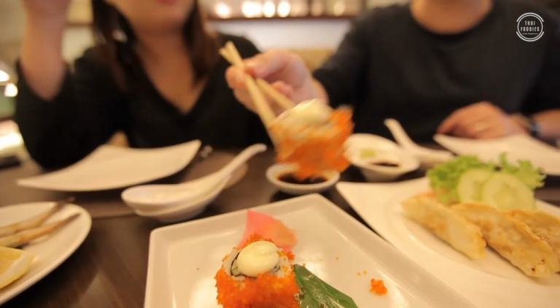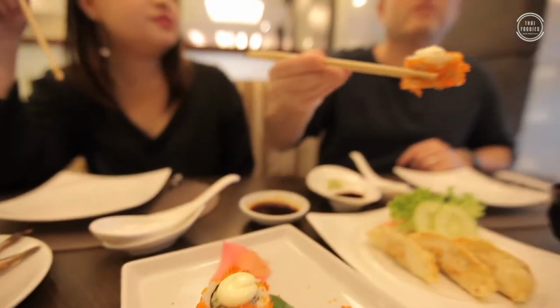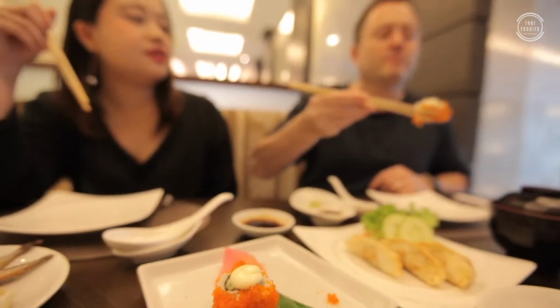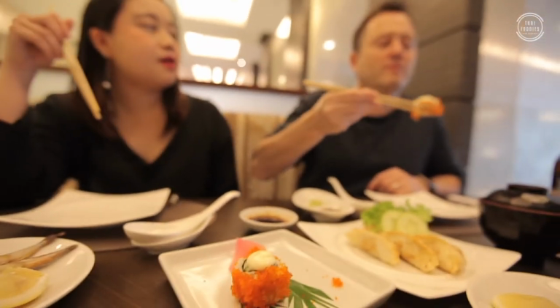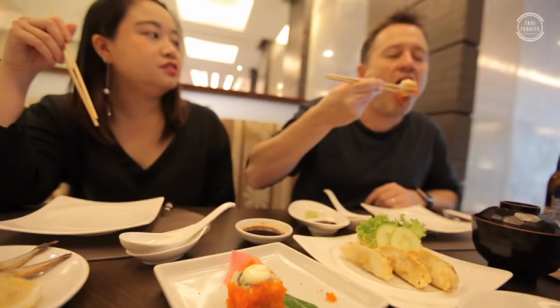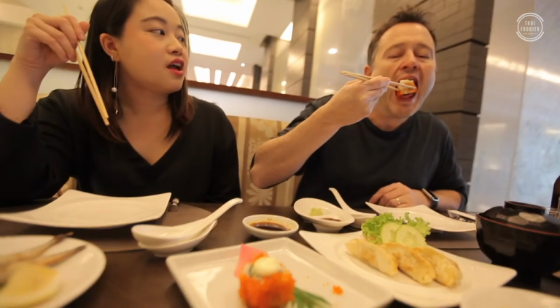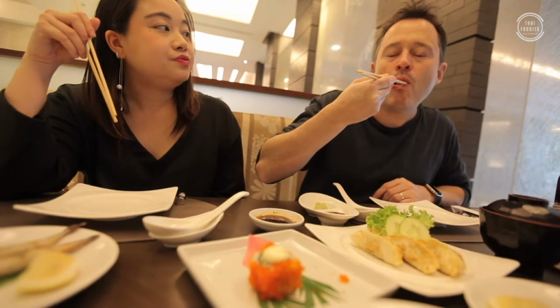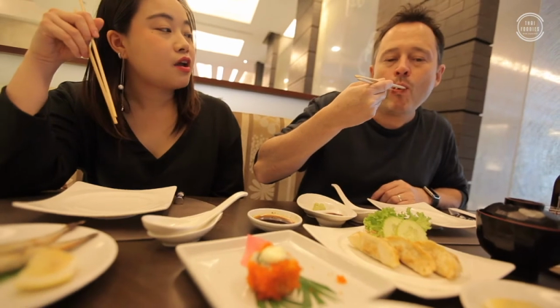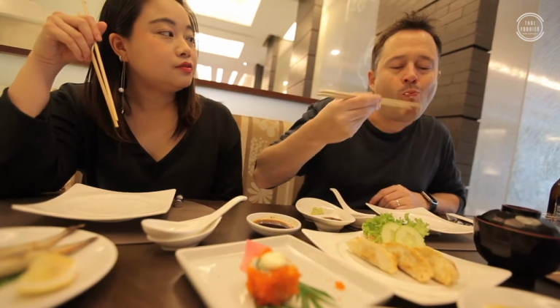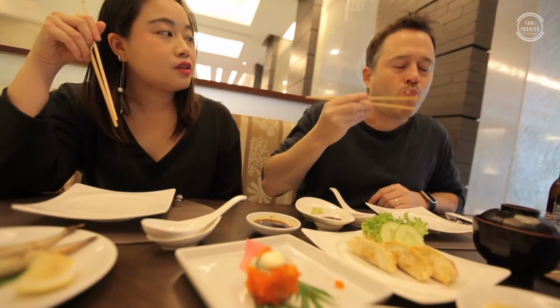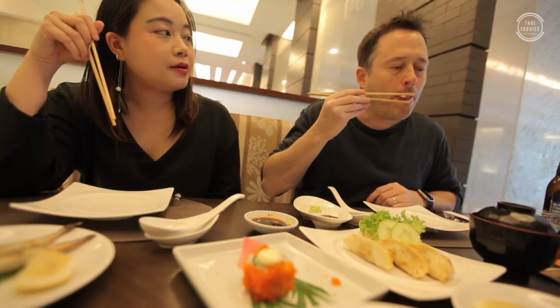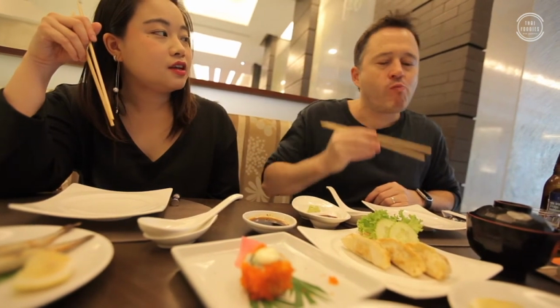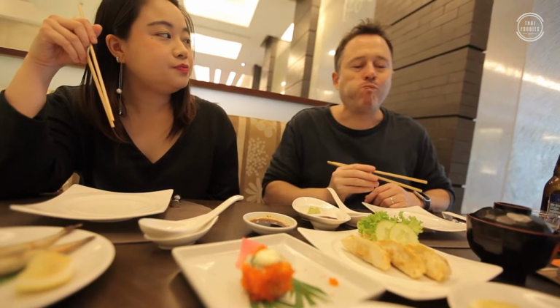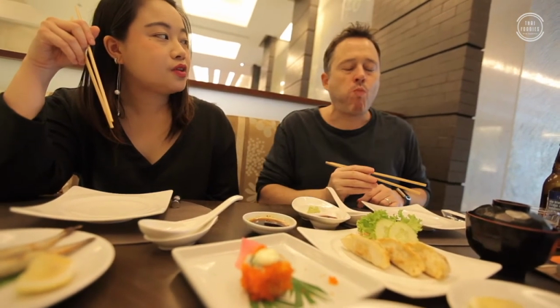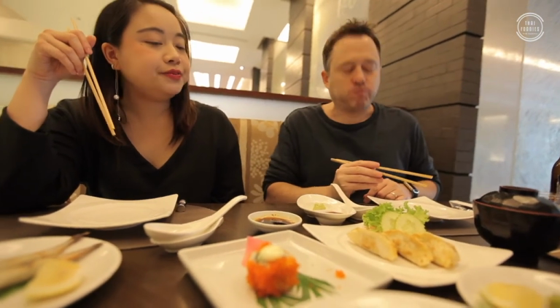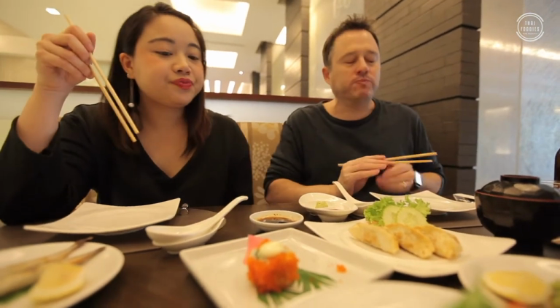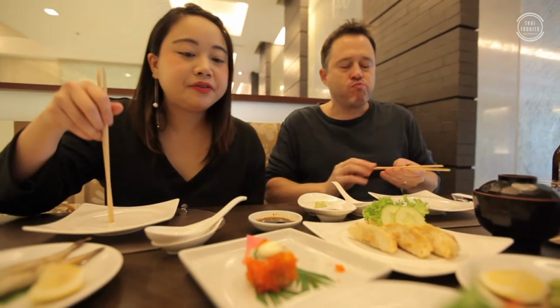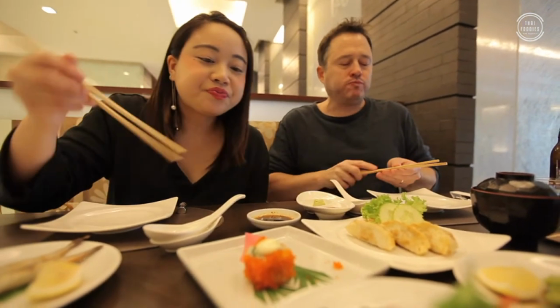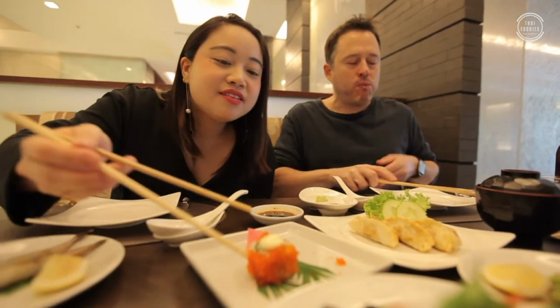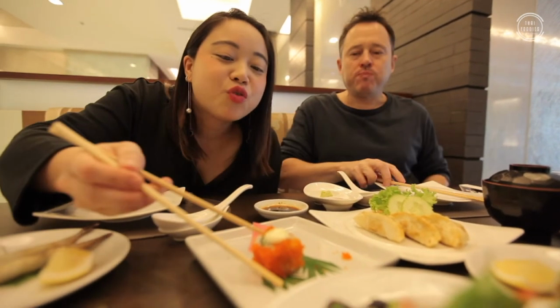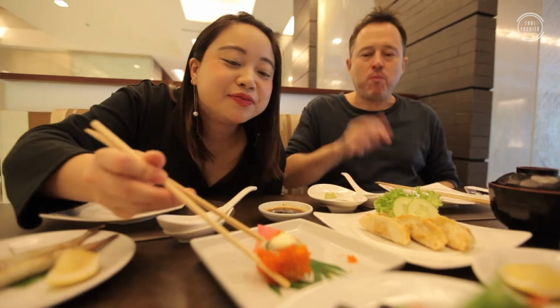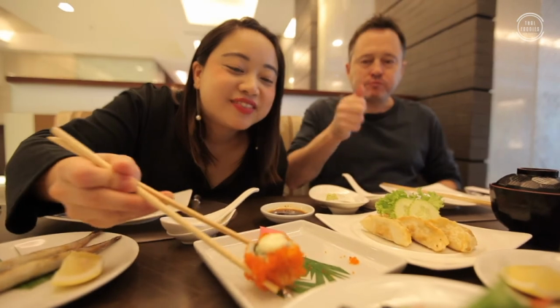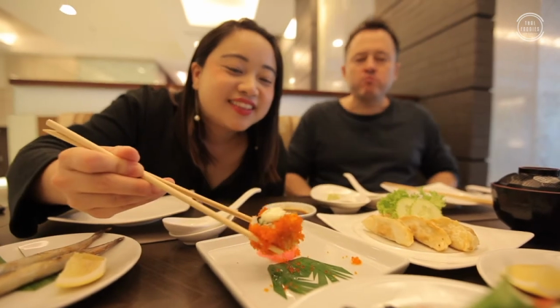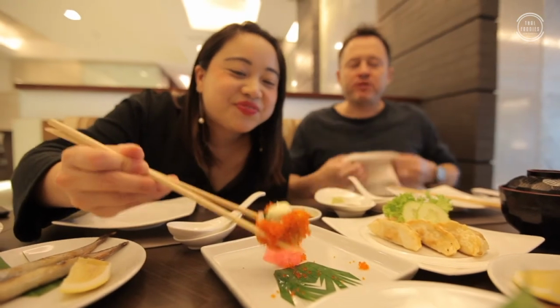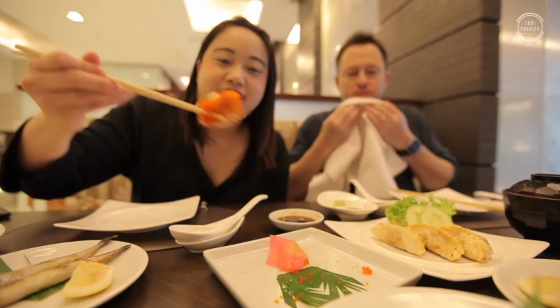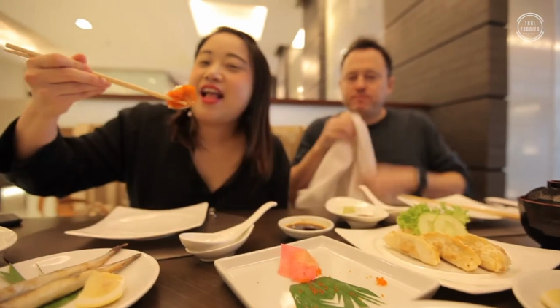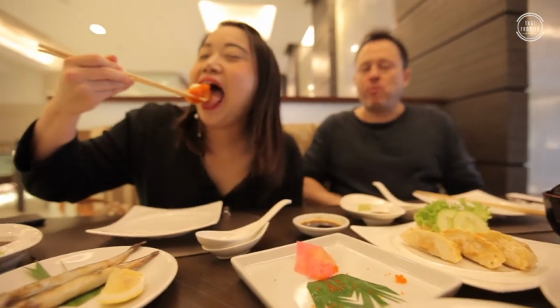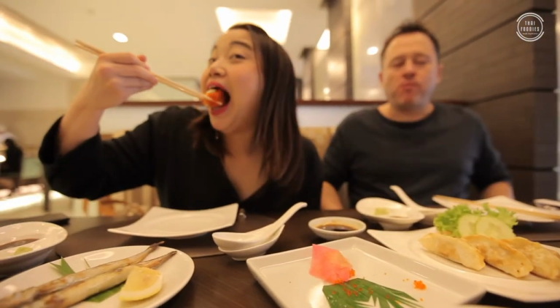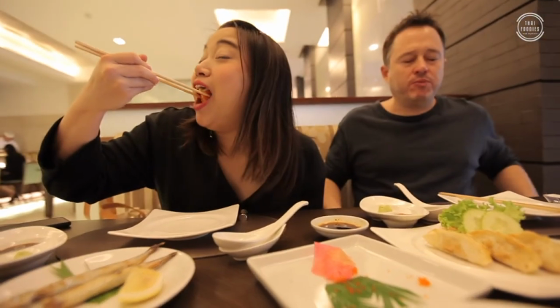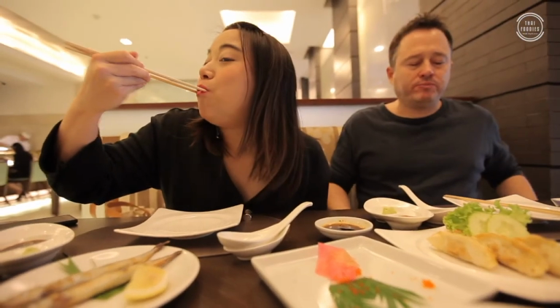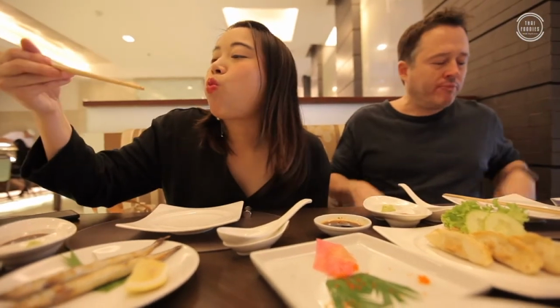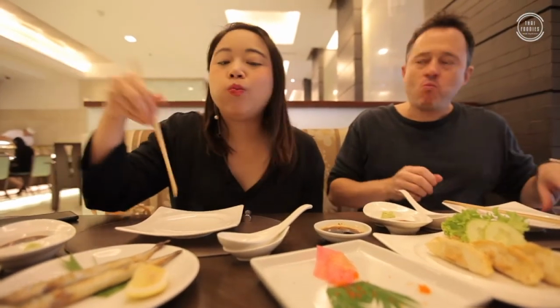Yes, there's mayonnaise on it as well. That's really good — yummy!